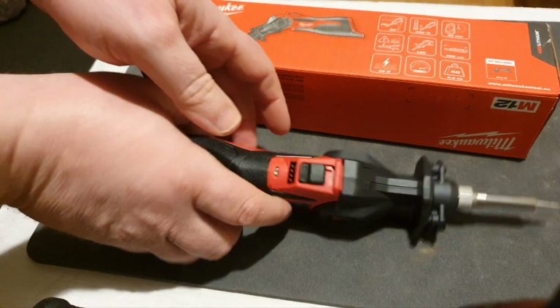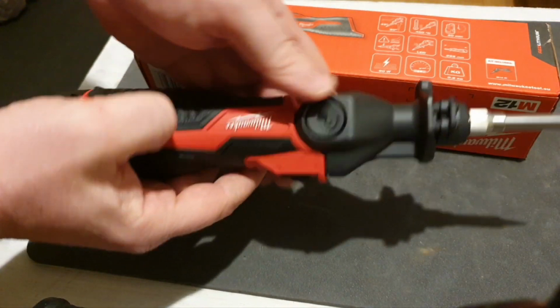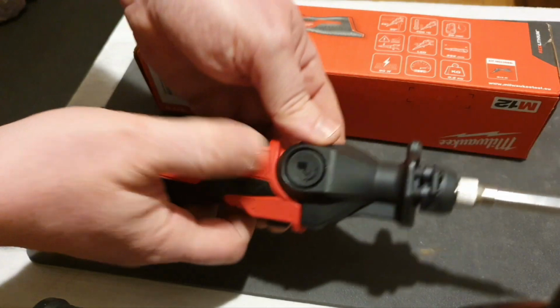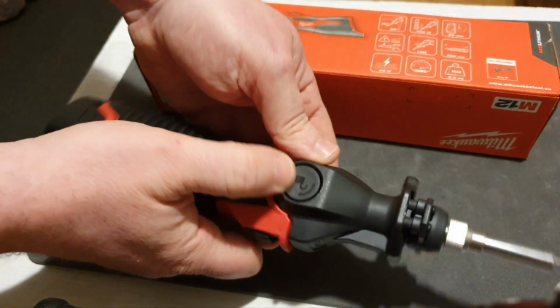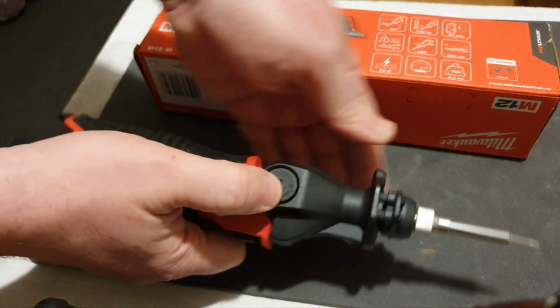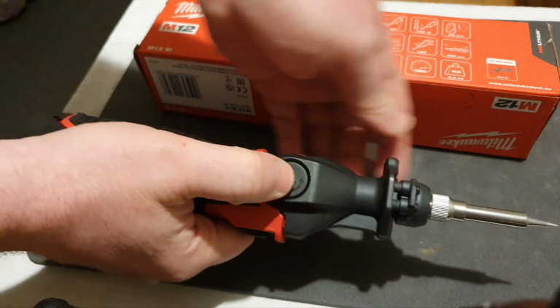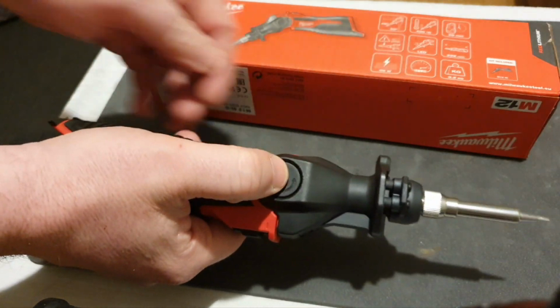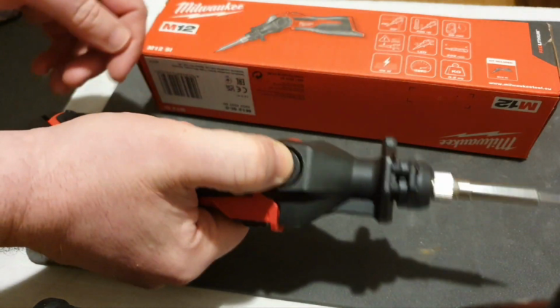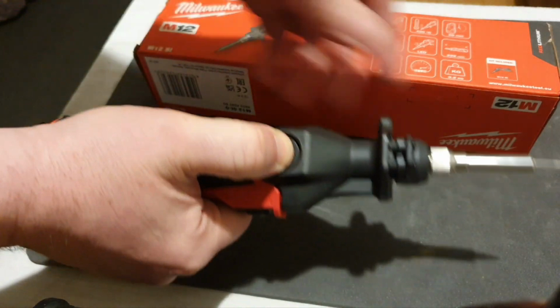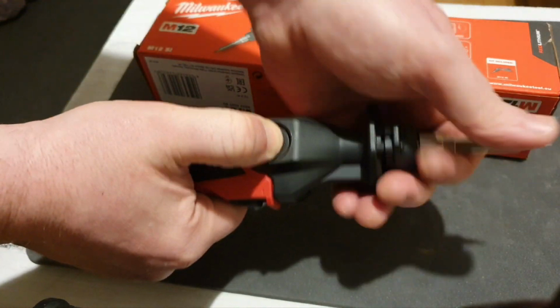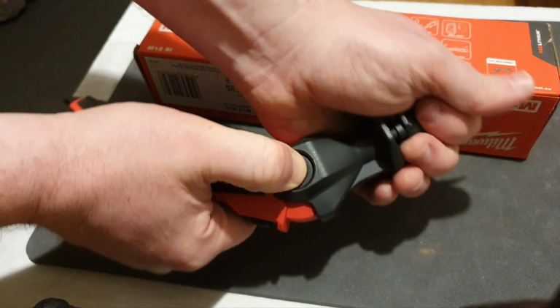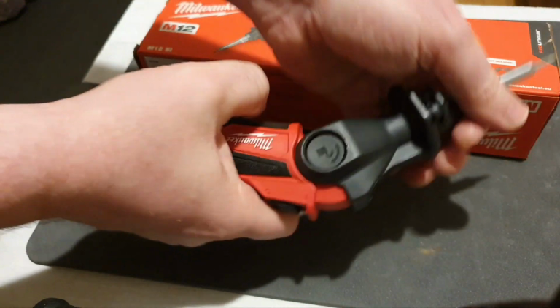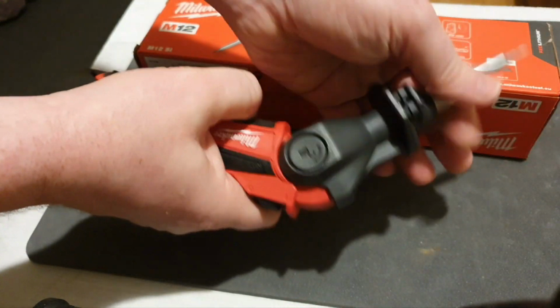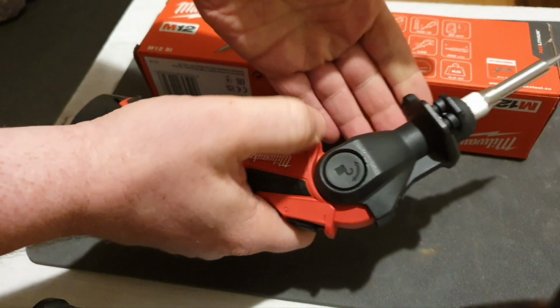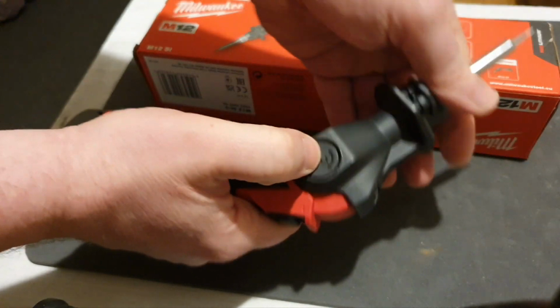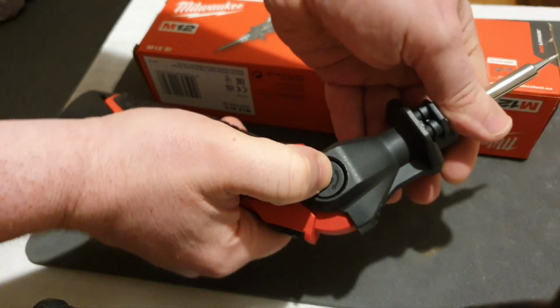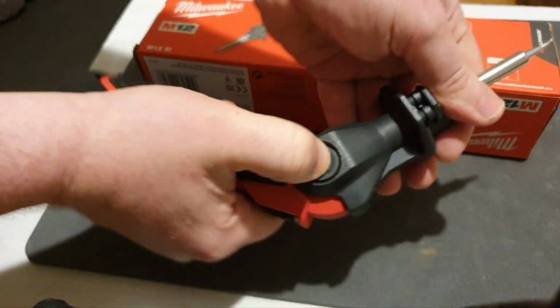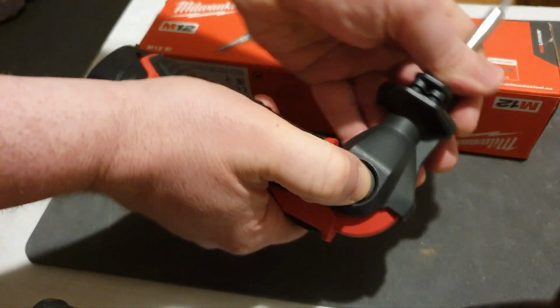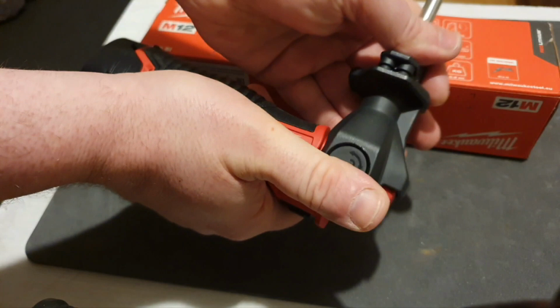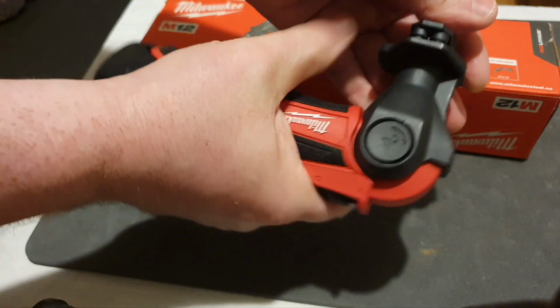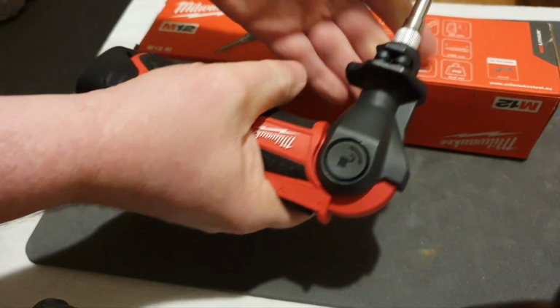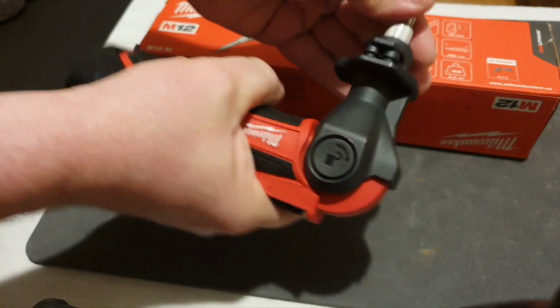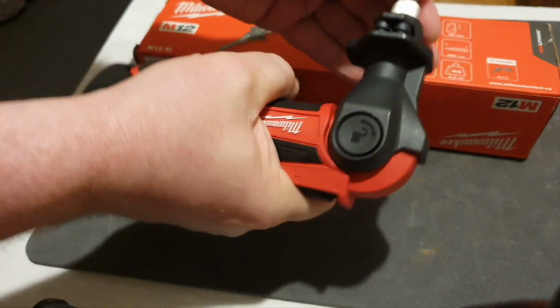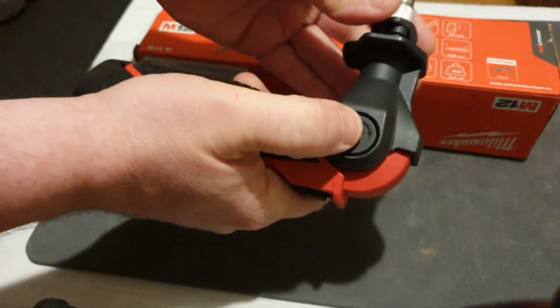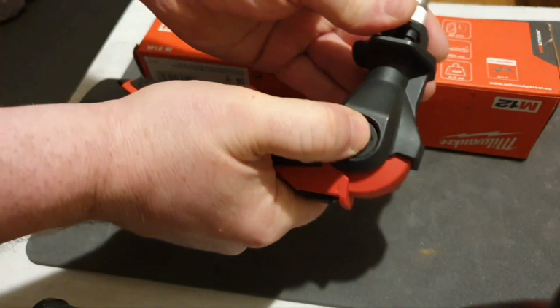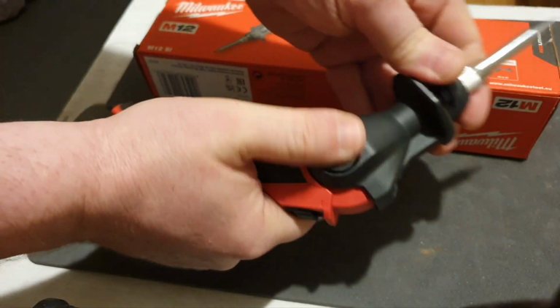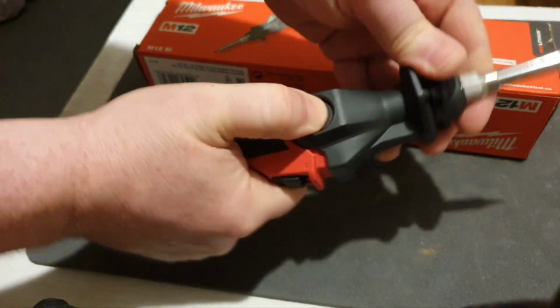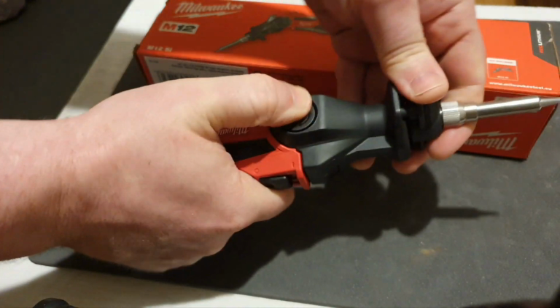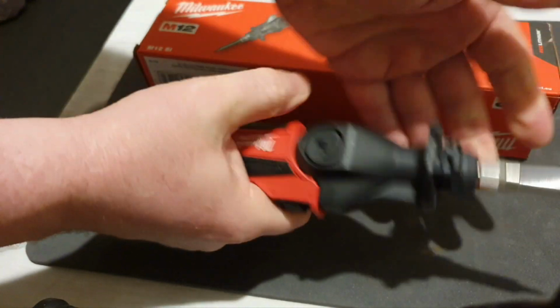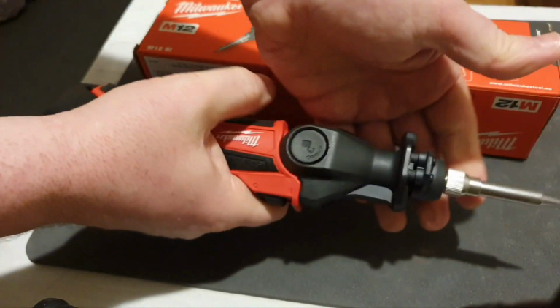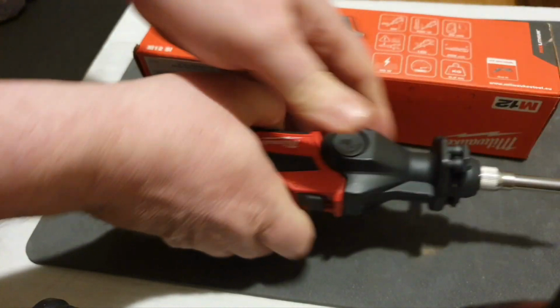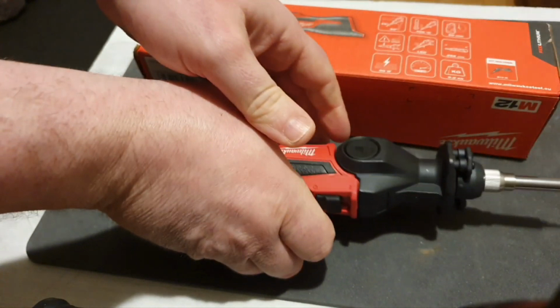It has an articulating head — you press that button and you can go 45 degrees, 90 degrees, and it locks in position, which I think is a lovely feature.